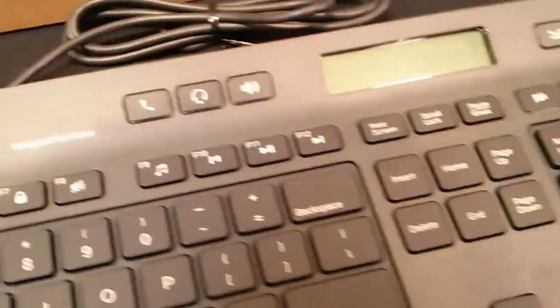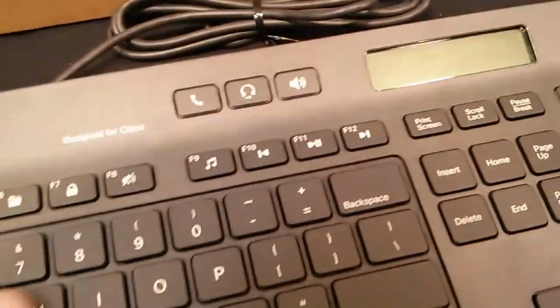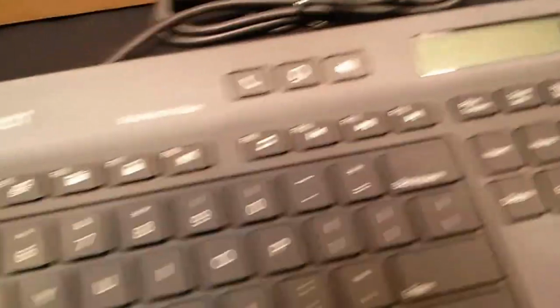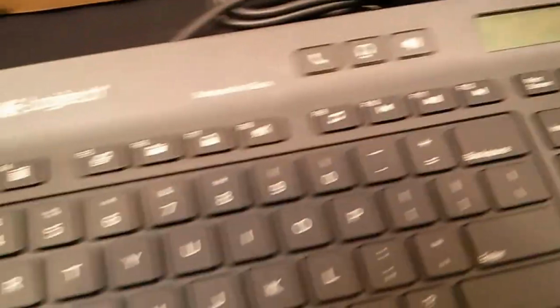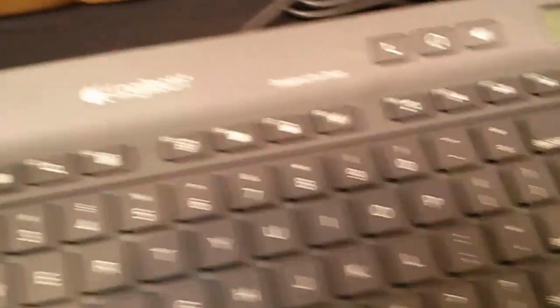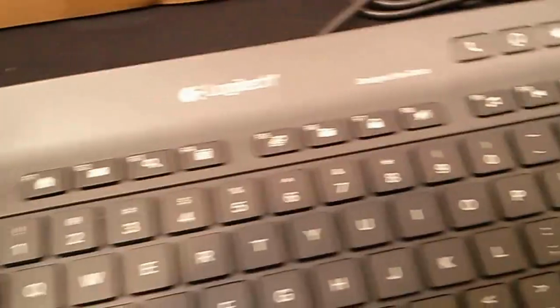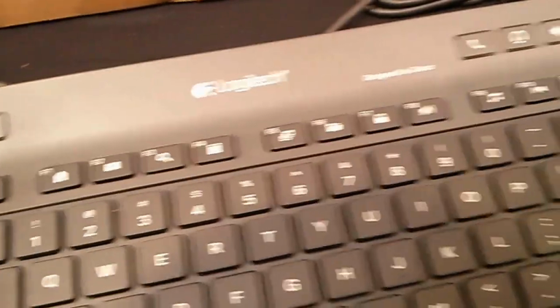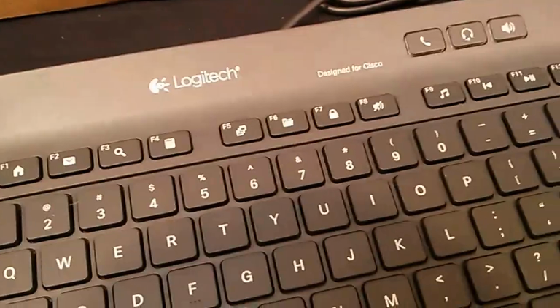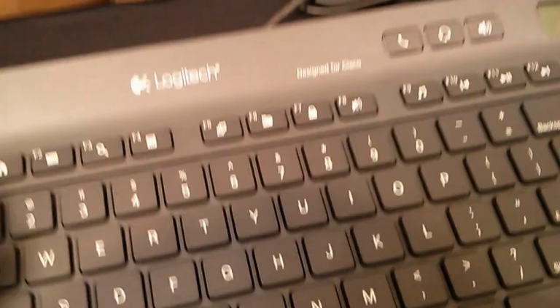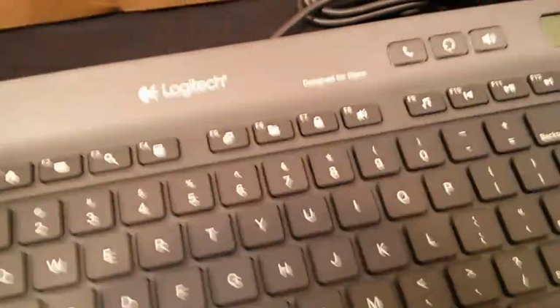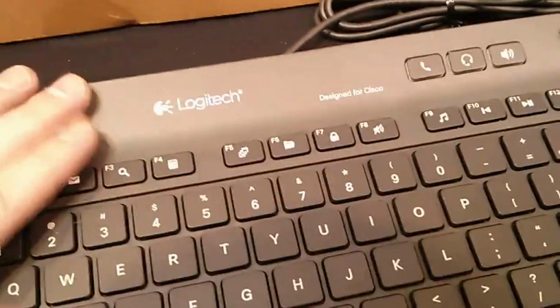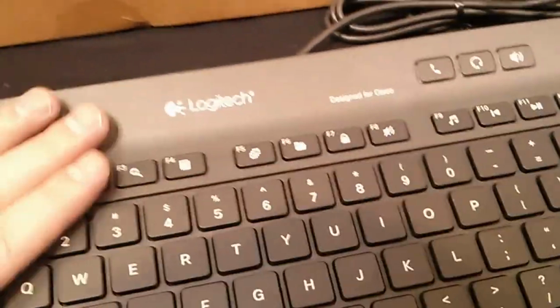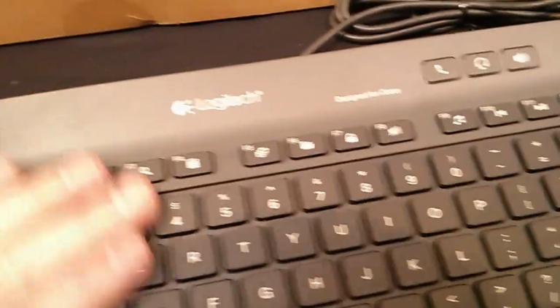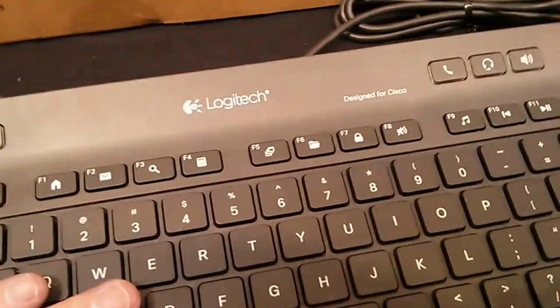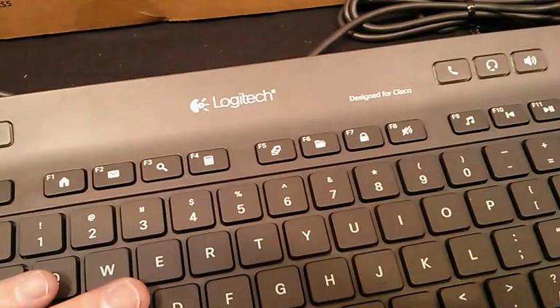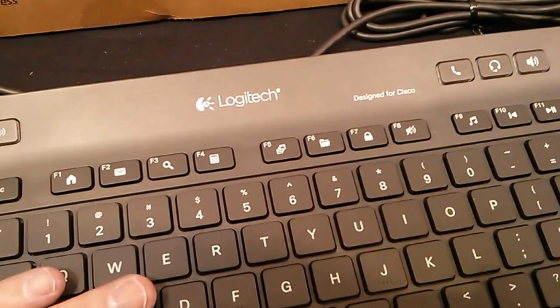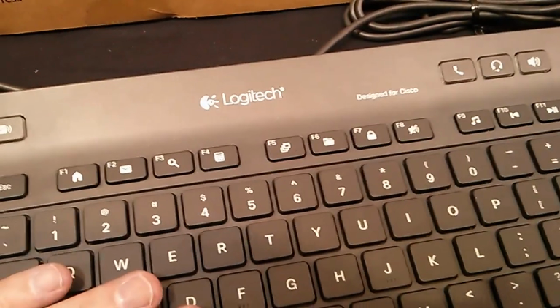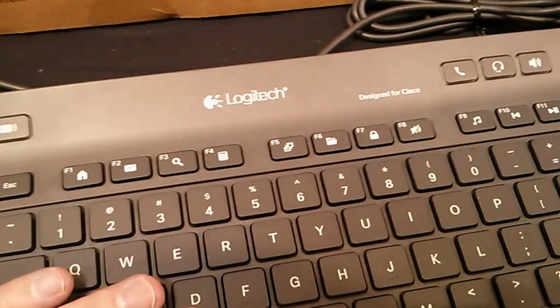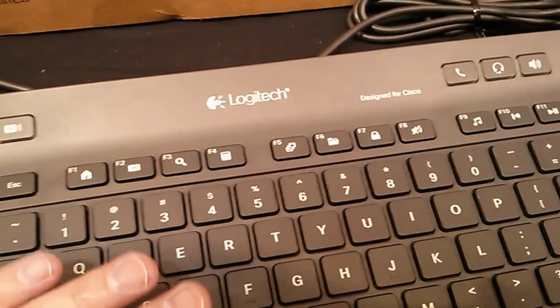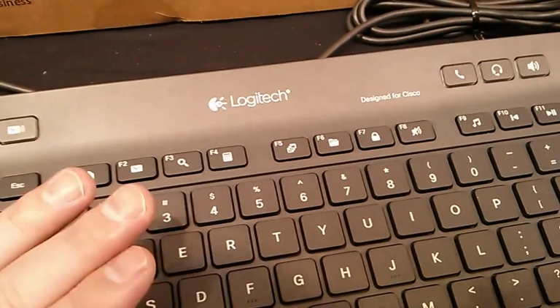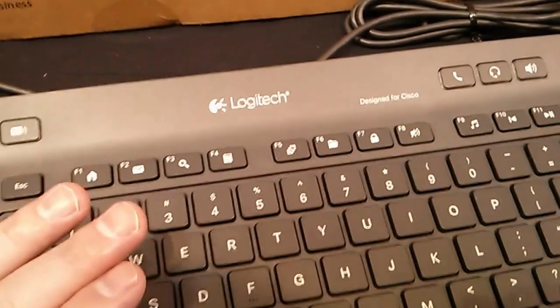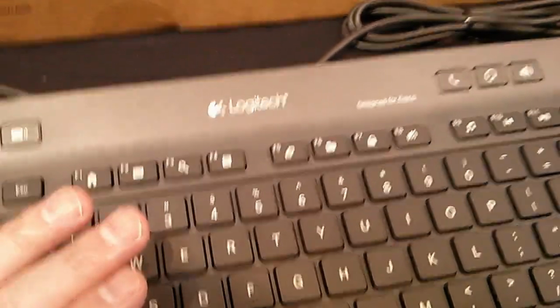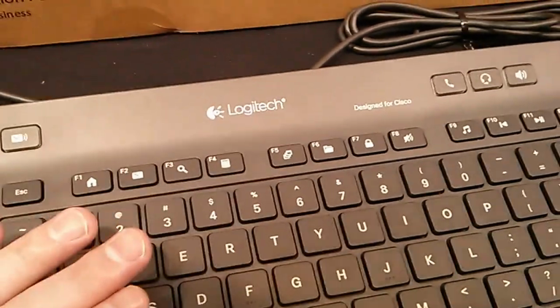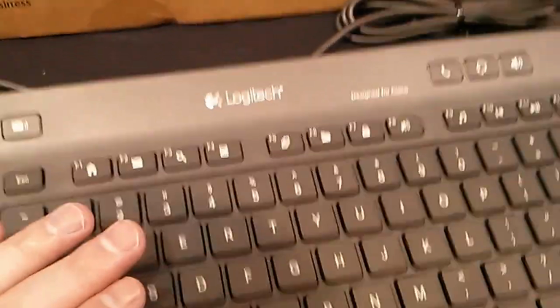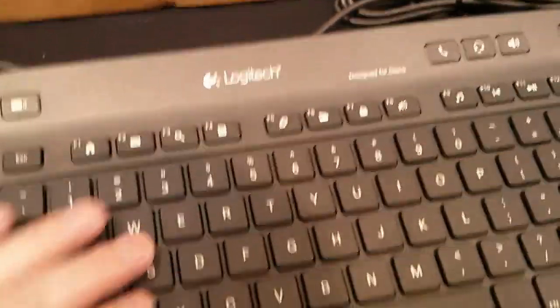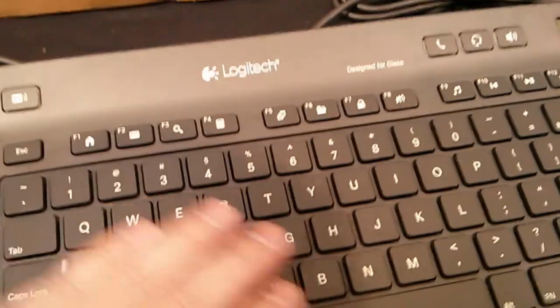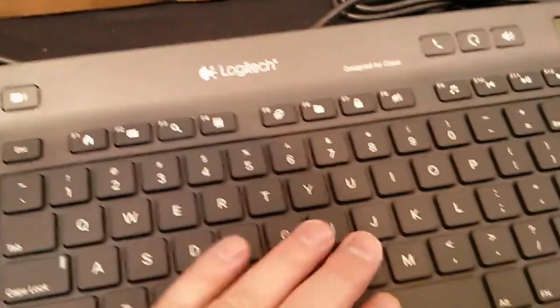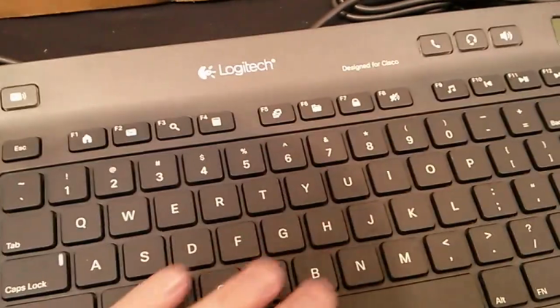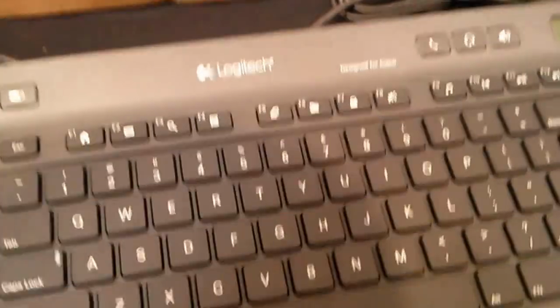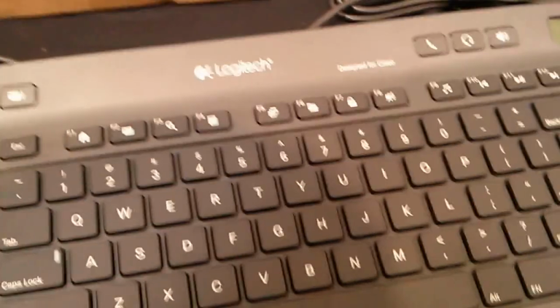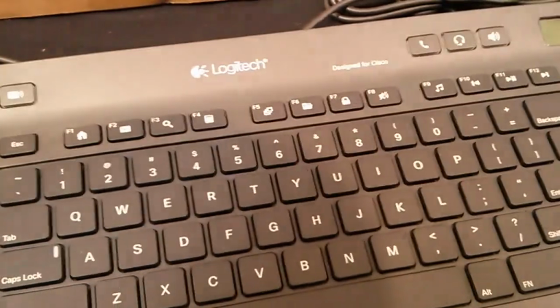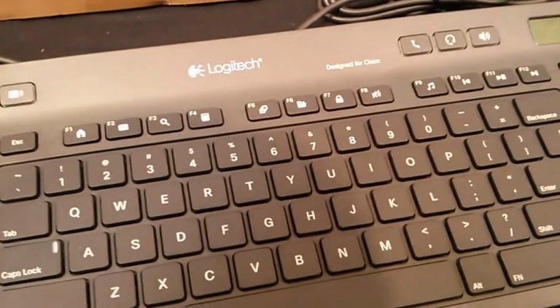One of the things I noticed as I took a look at this keyboard is it's more of a flat form factor — maybe not quite traditional, but certainly nothing wrong with it.